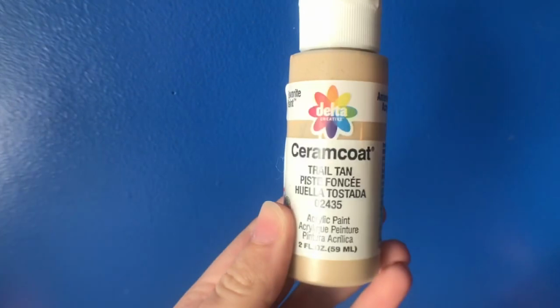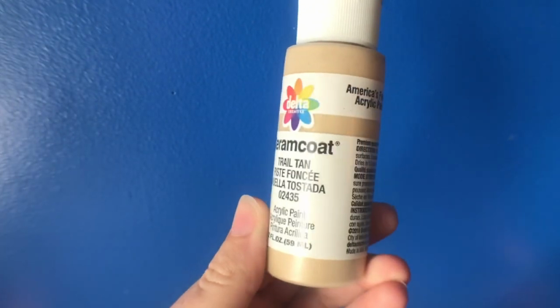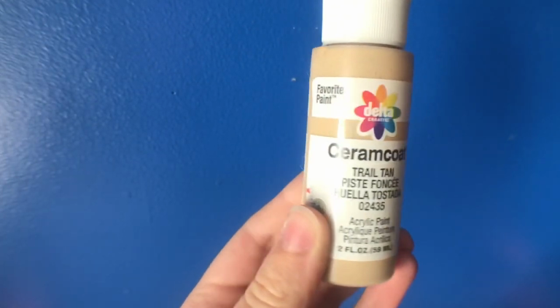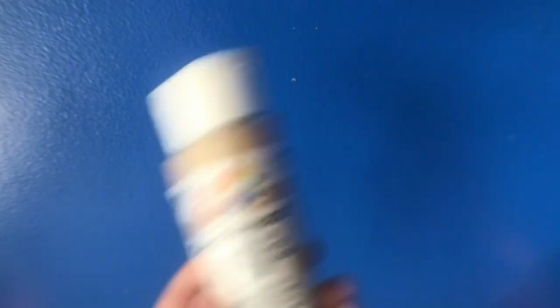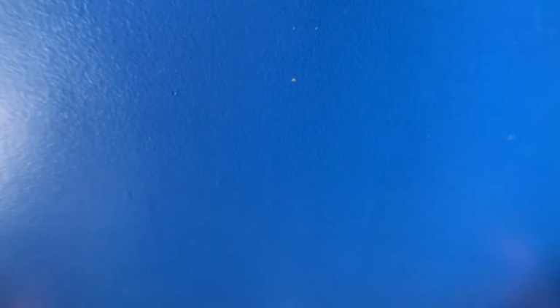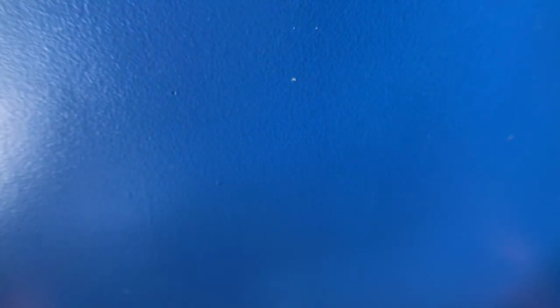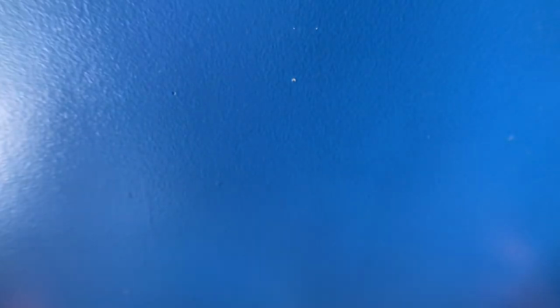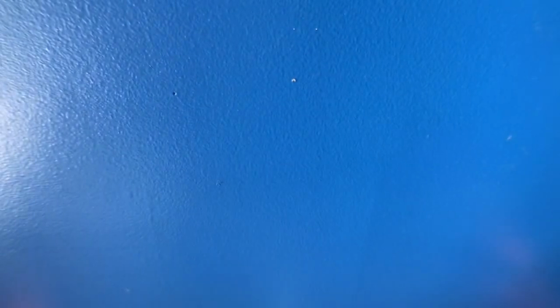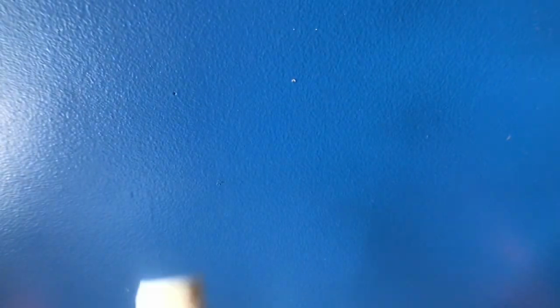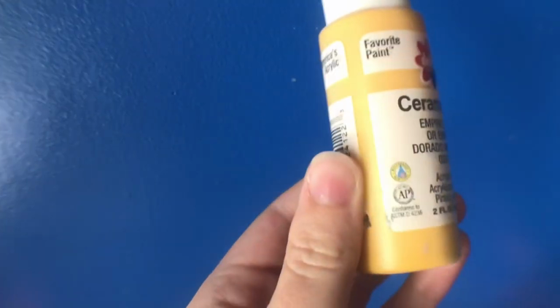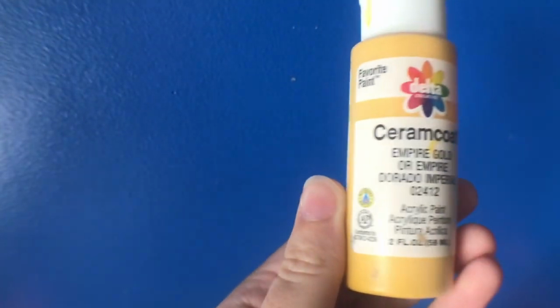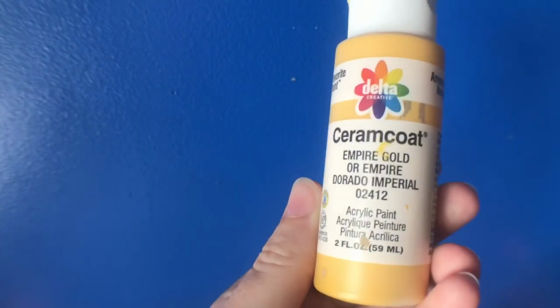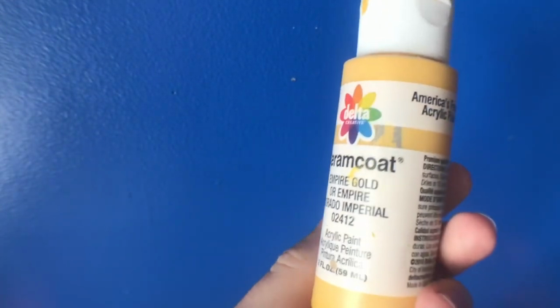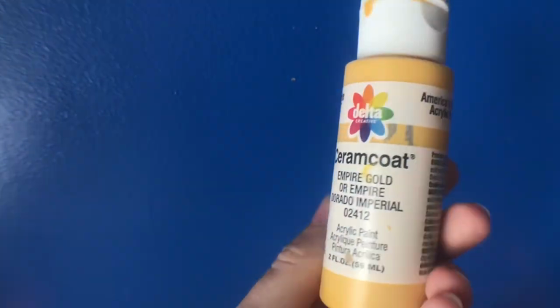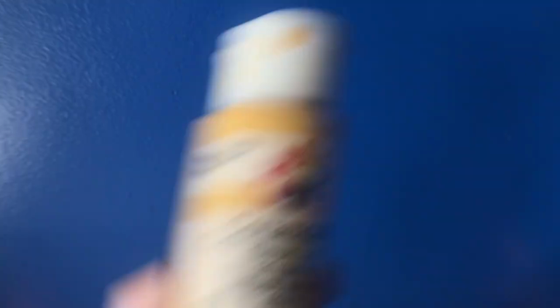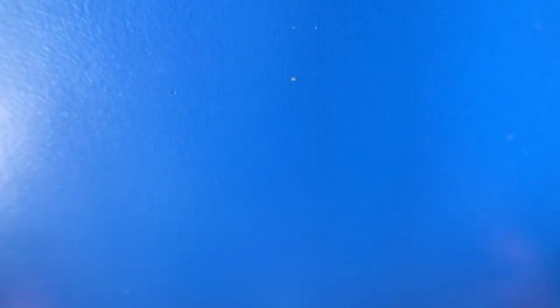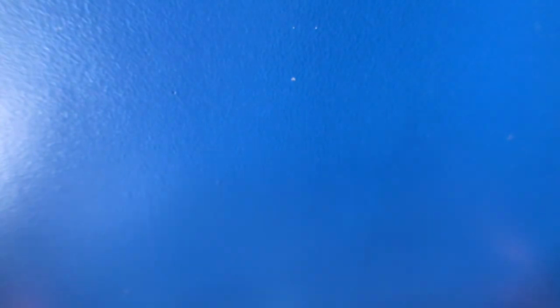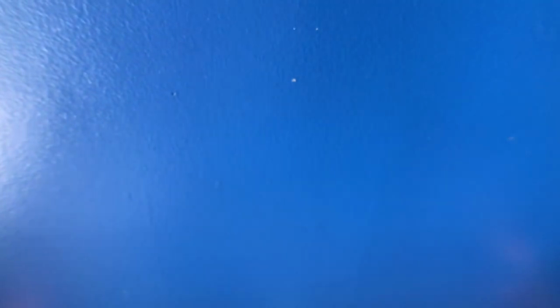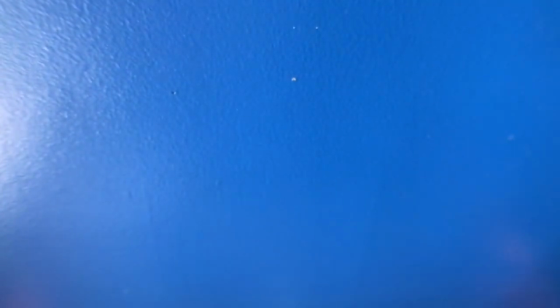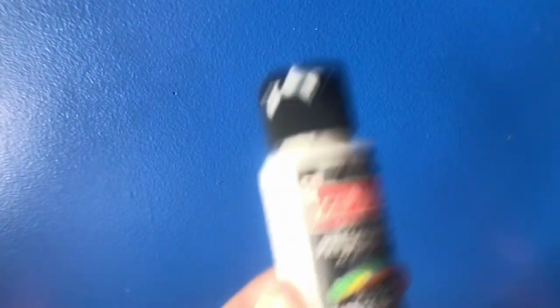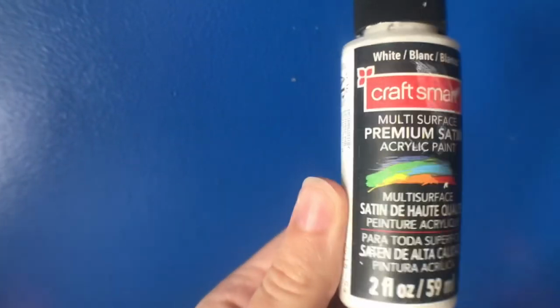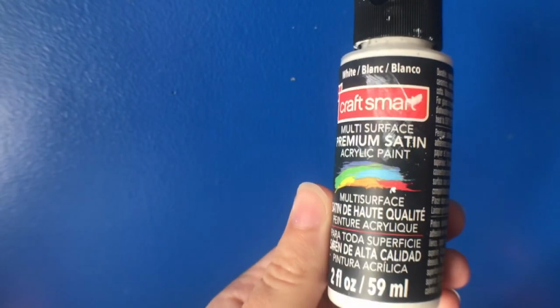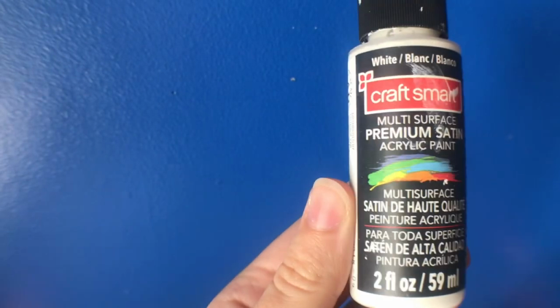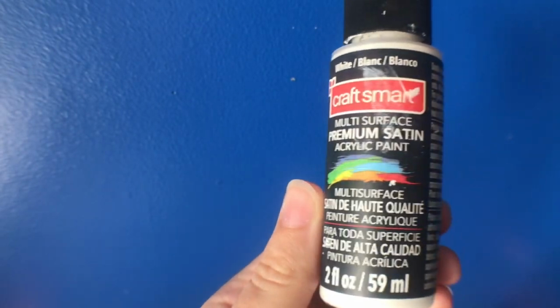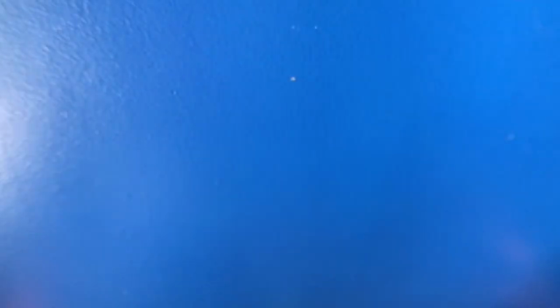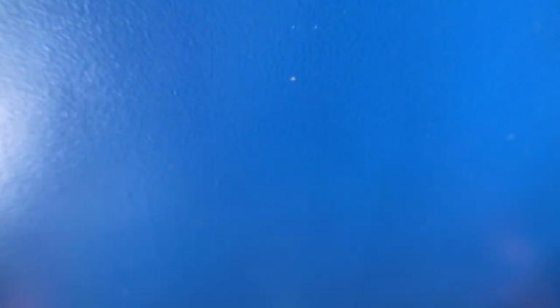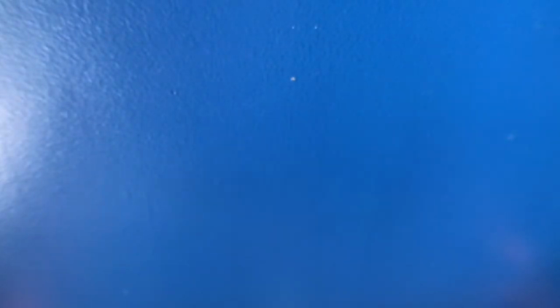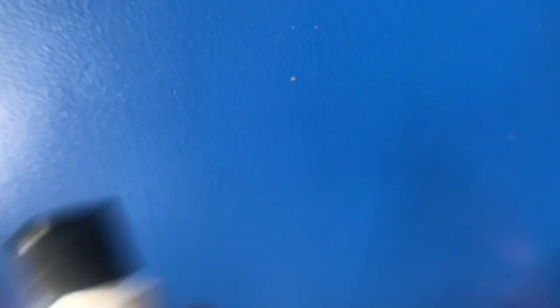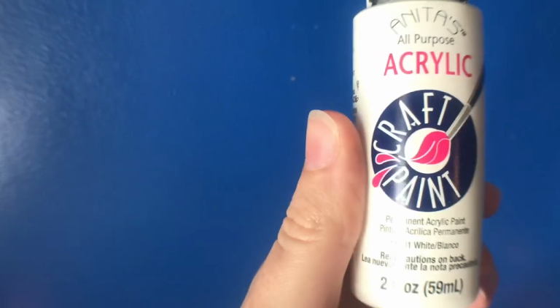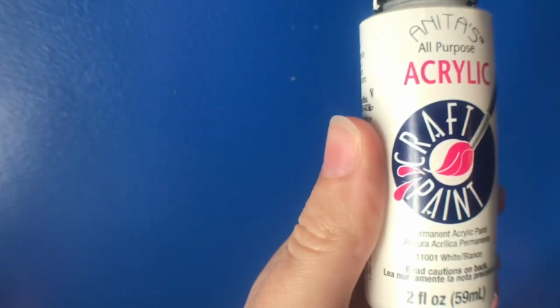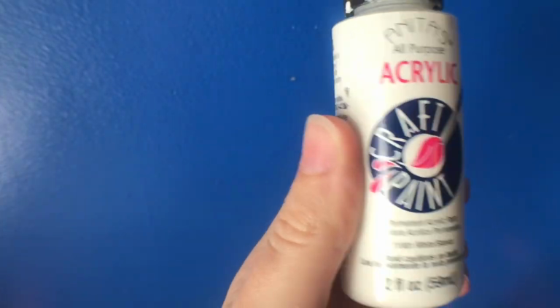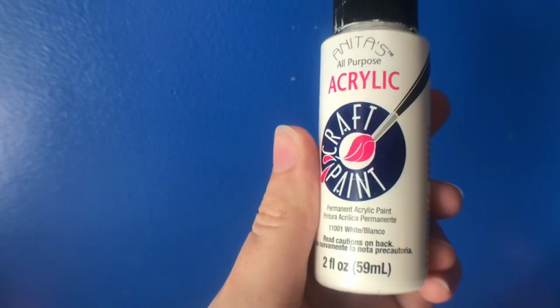All of that you're going to need for this DIY are paint, paint brushes, cardboard, a pencil, ruler, and string or ribbon of your choice. I will leave all of the paints that I used down in the description box below.